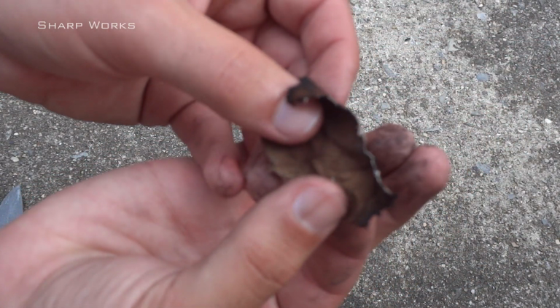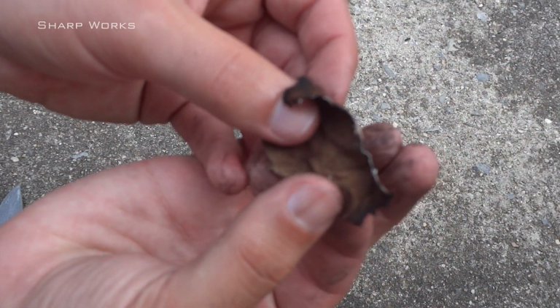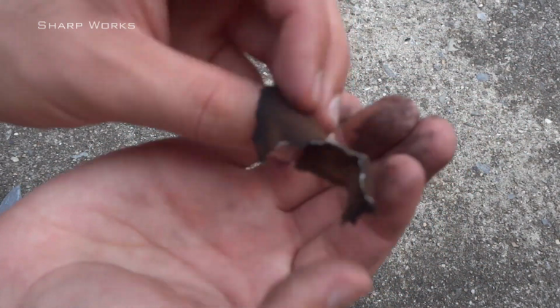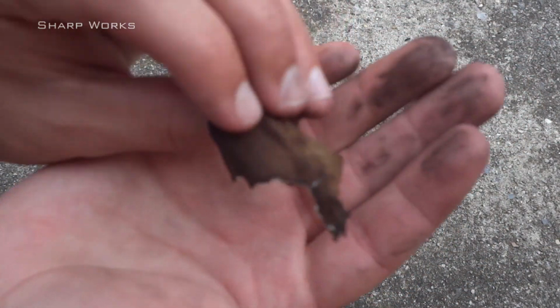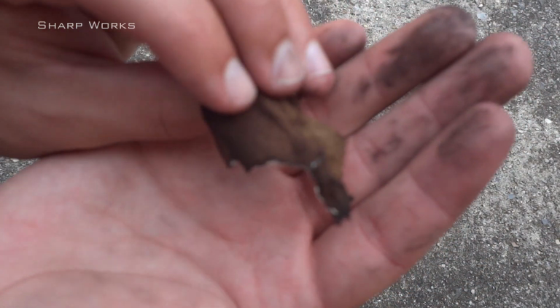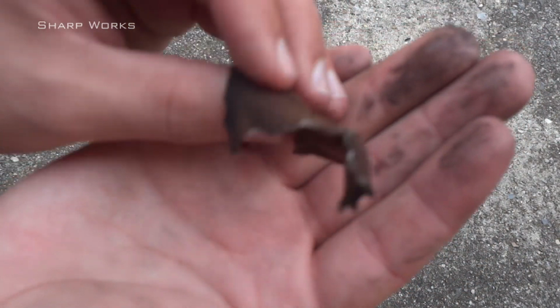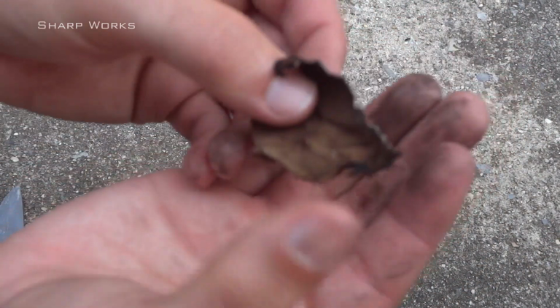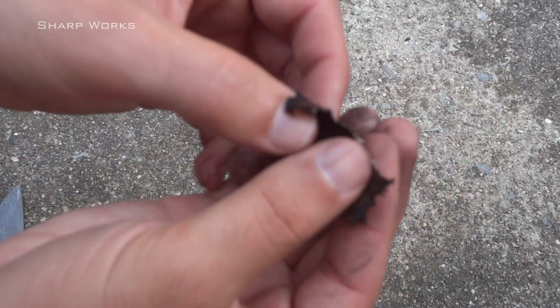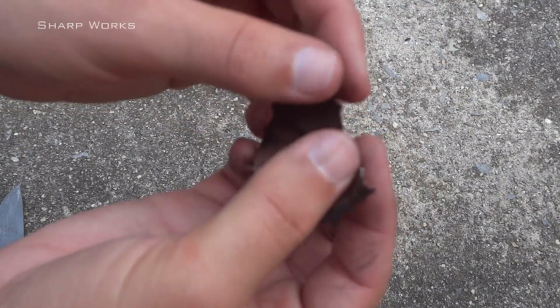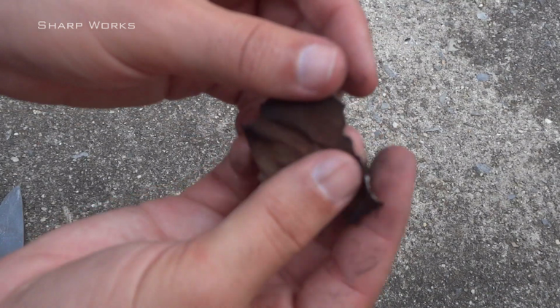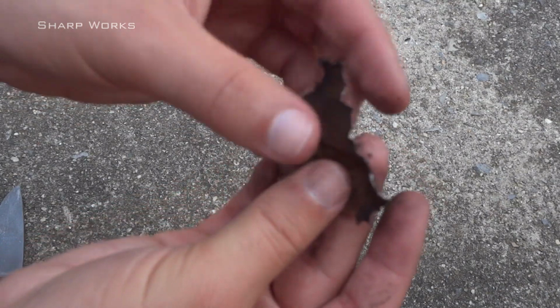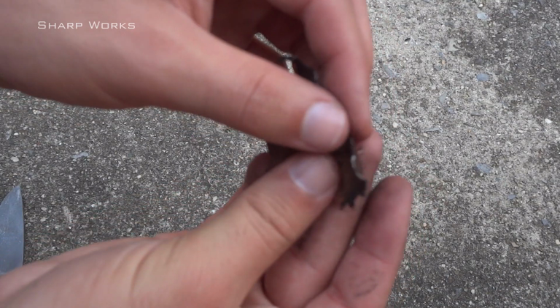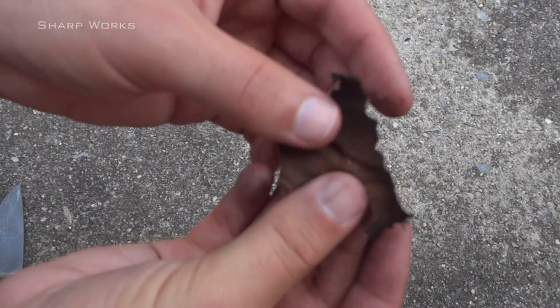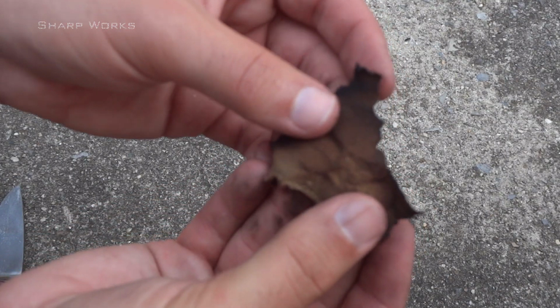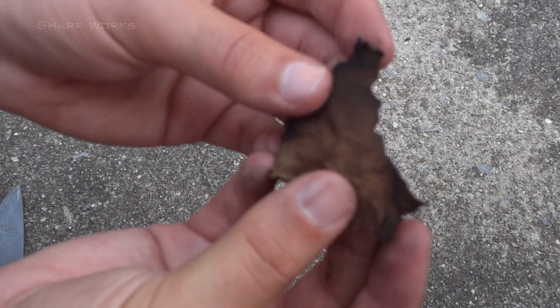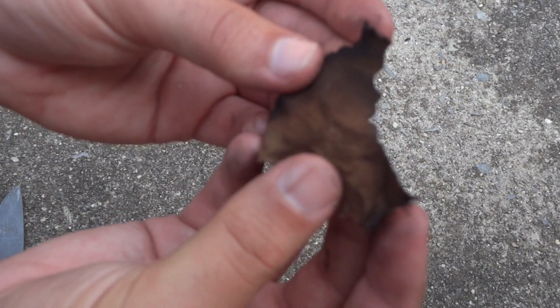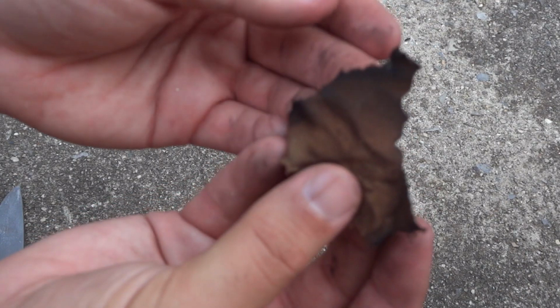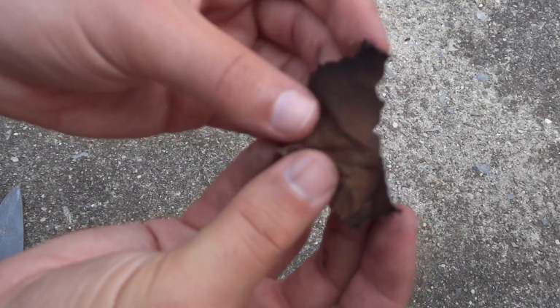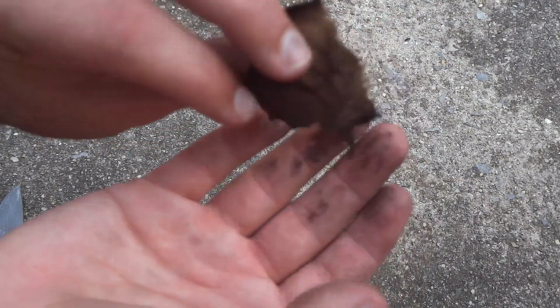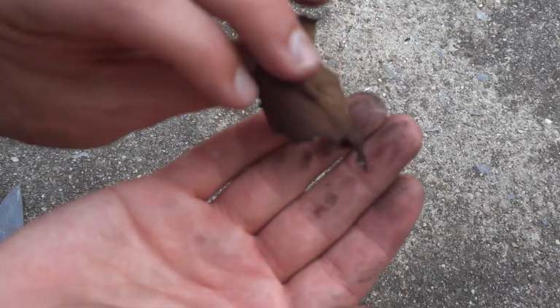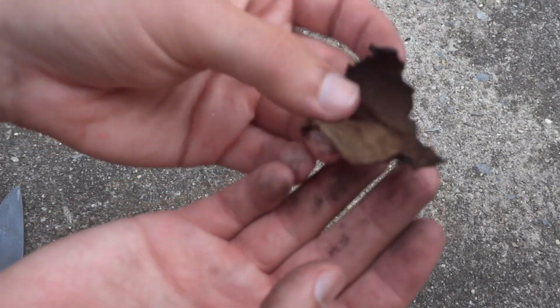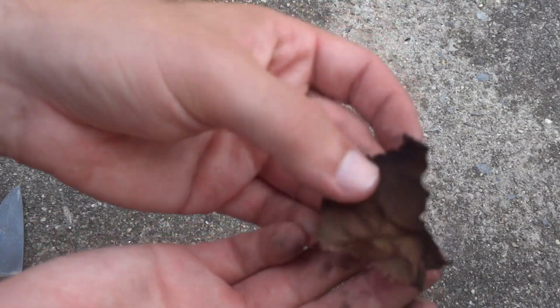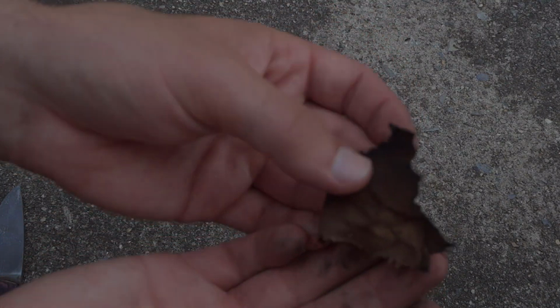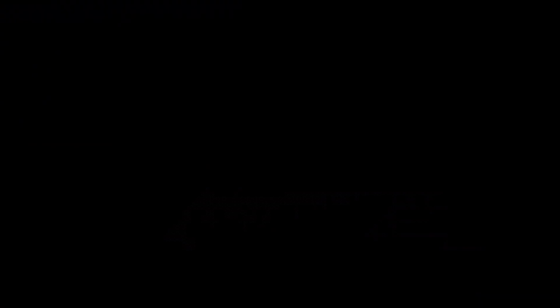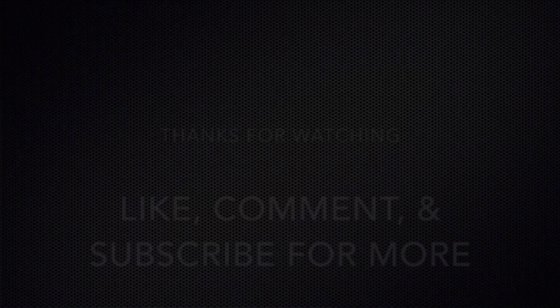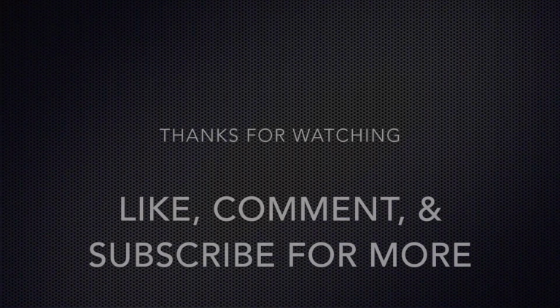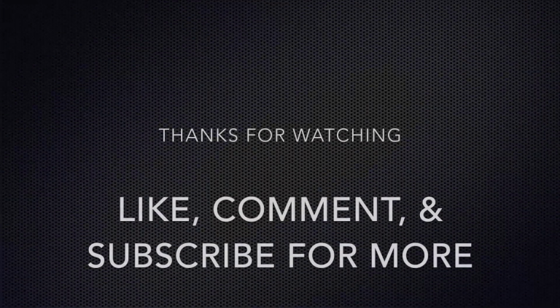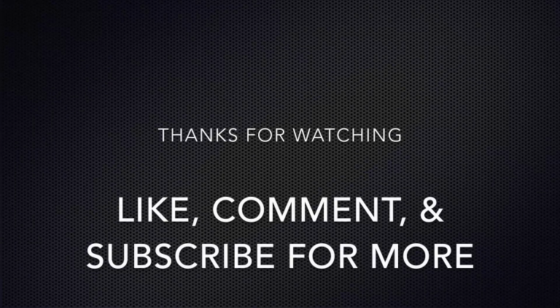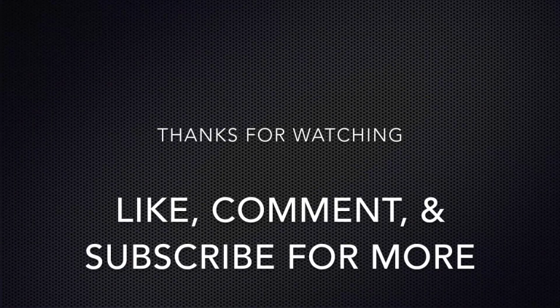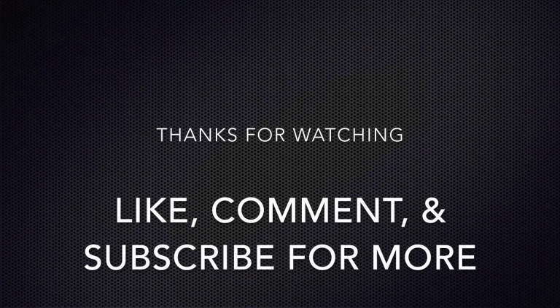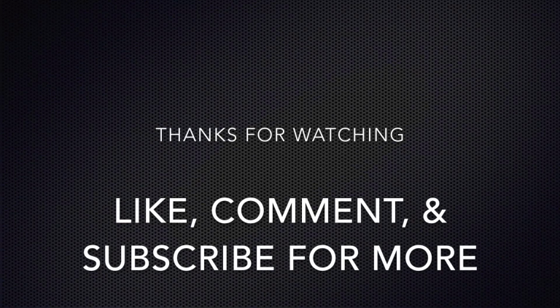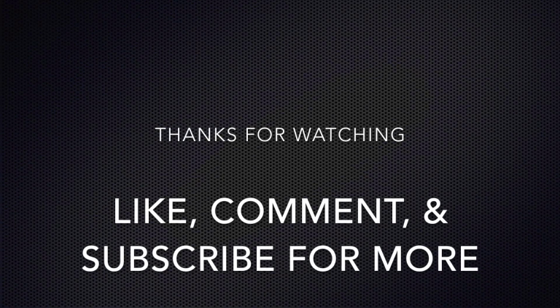This piece of cloth can be cooked some more to fully convert it into char cloth at a later date. Well, that's it, I'll see you in the next one.